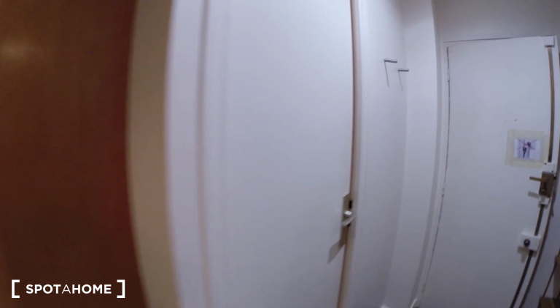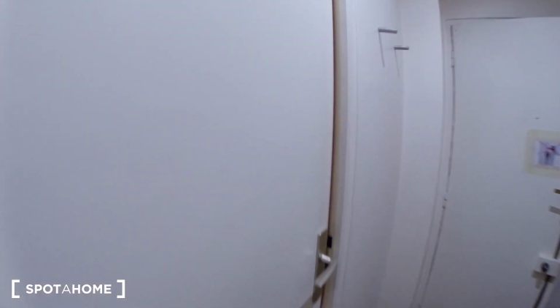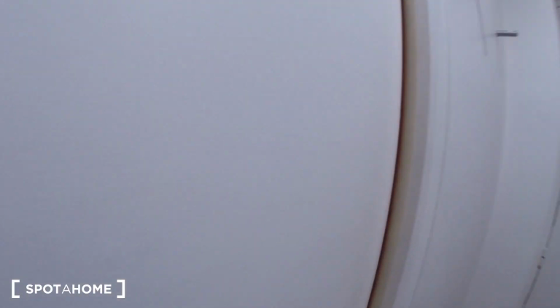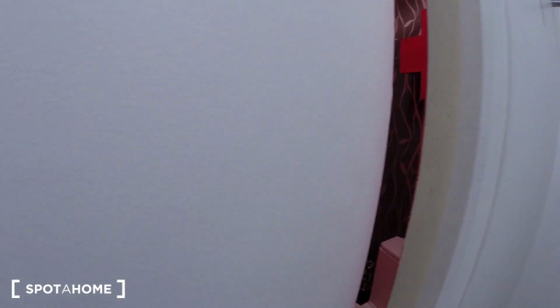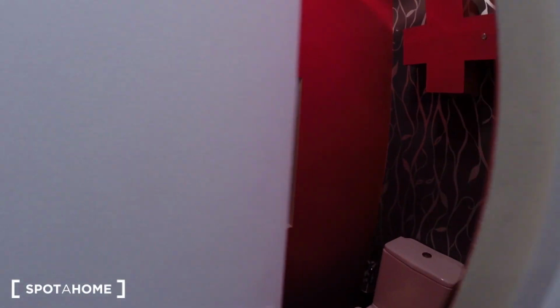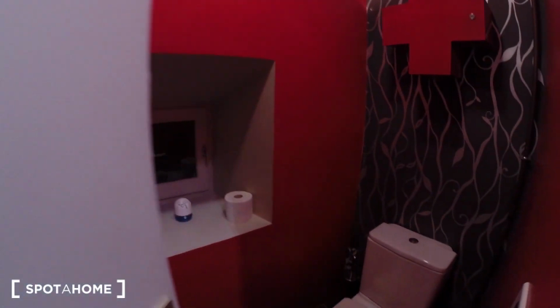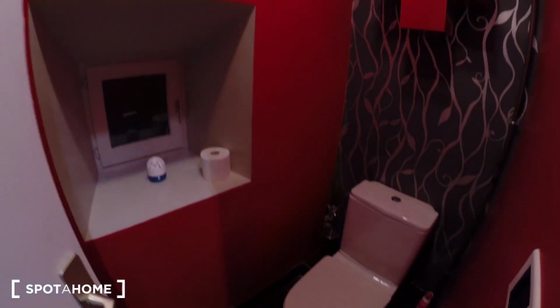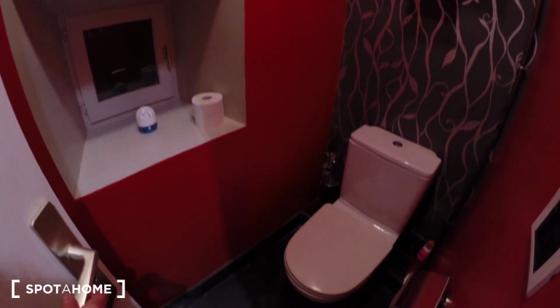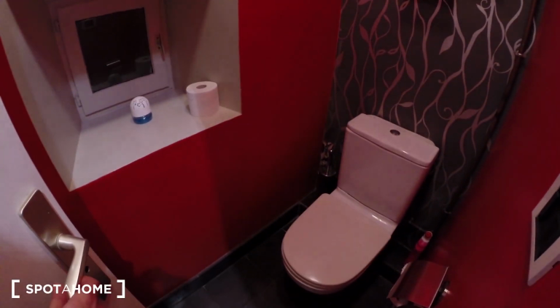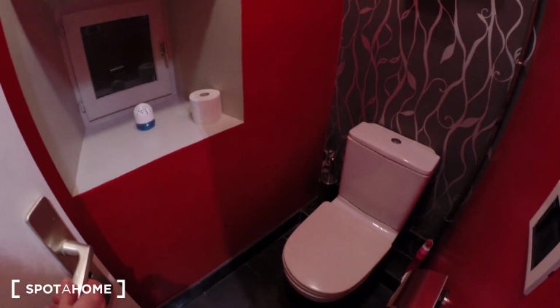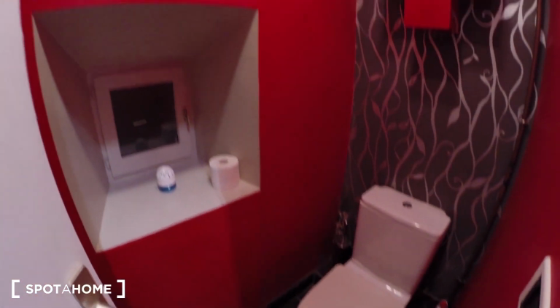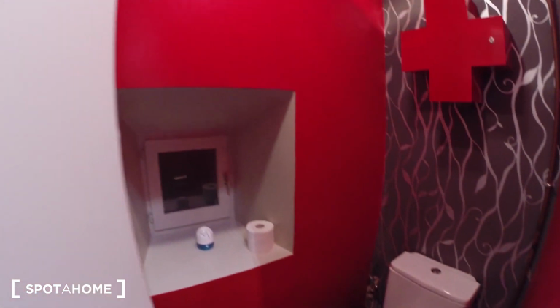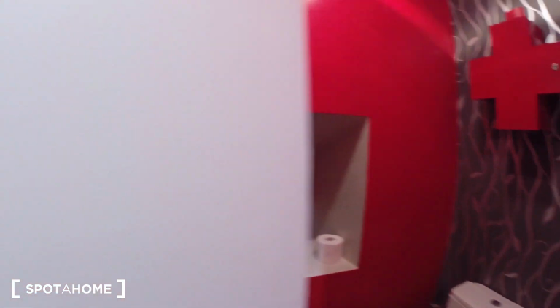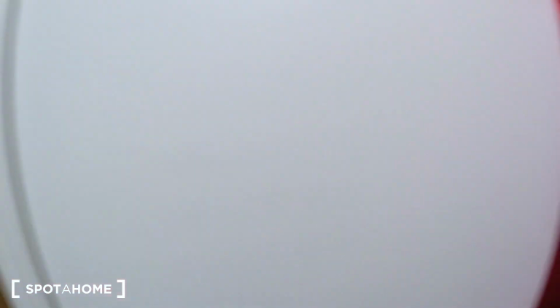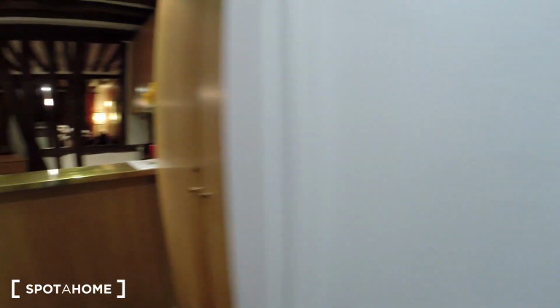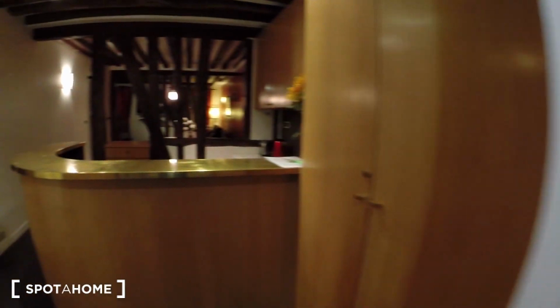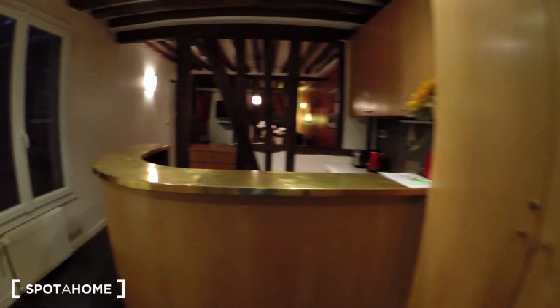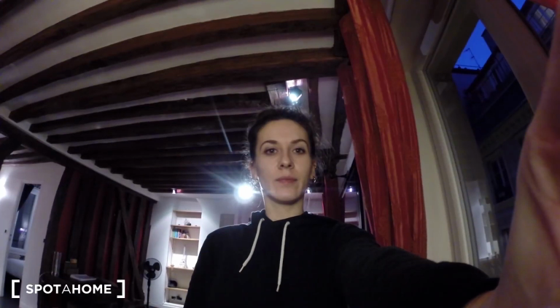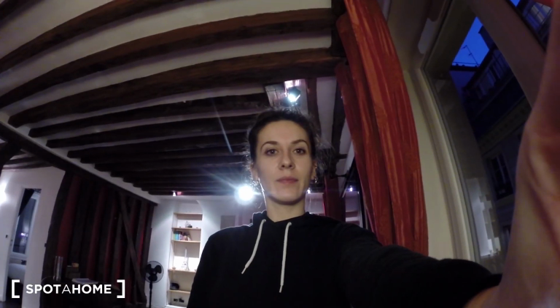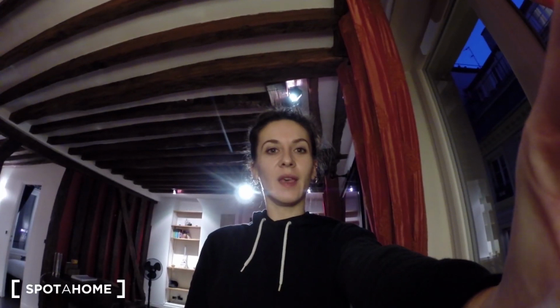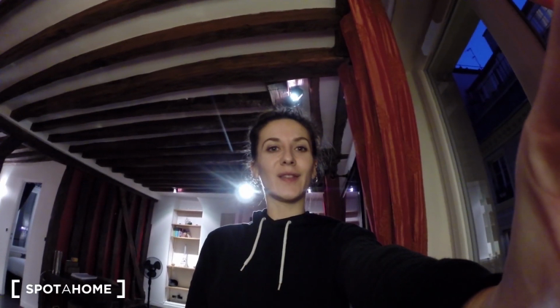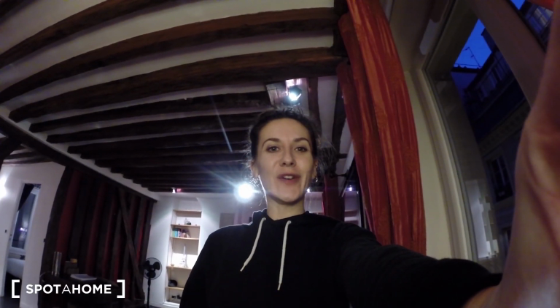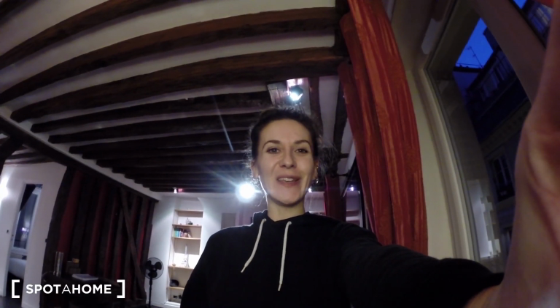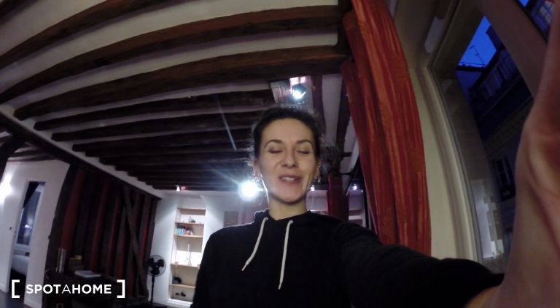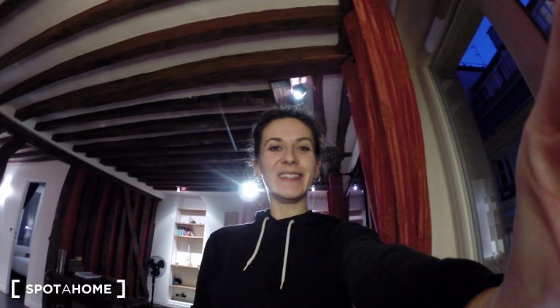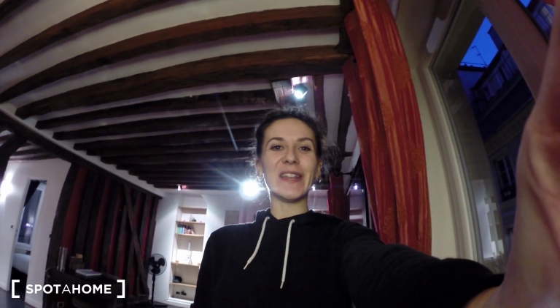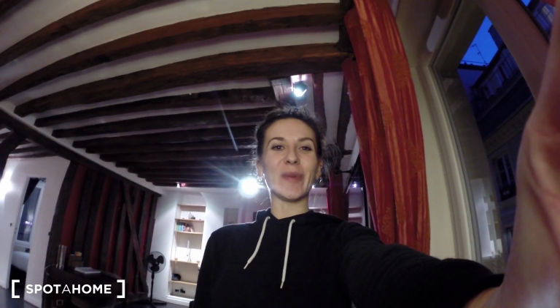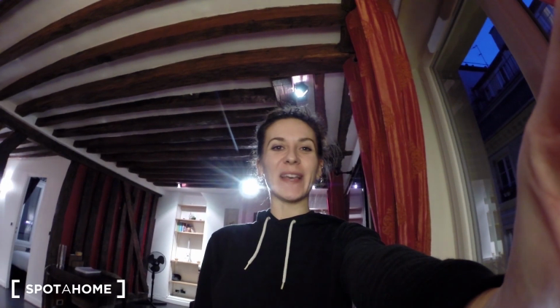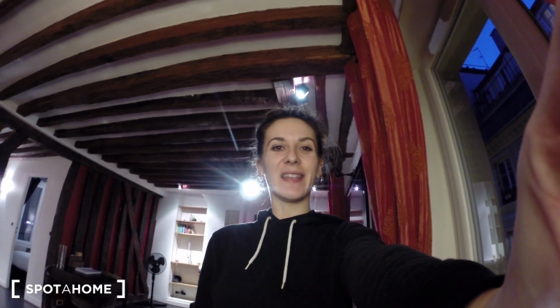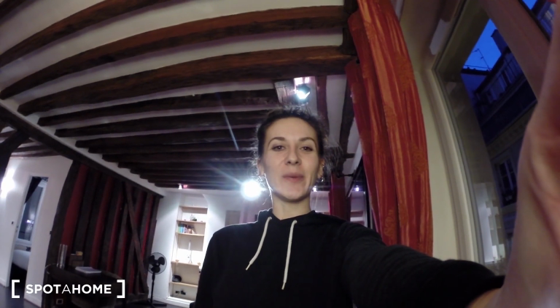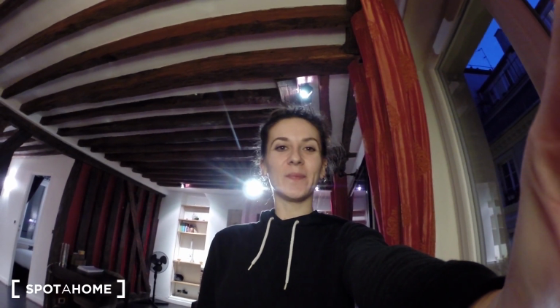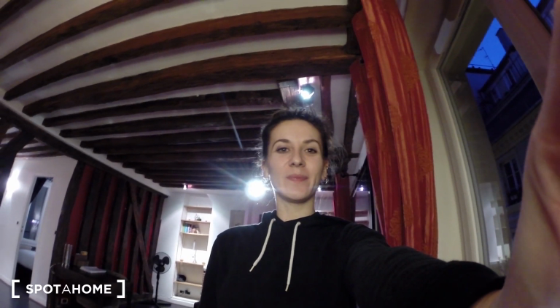And over here you have the toilet. So that's it for today — I hope you enjoyed it. It was the first apartment in Paris. À bientôt!